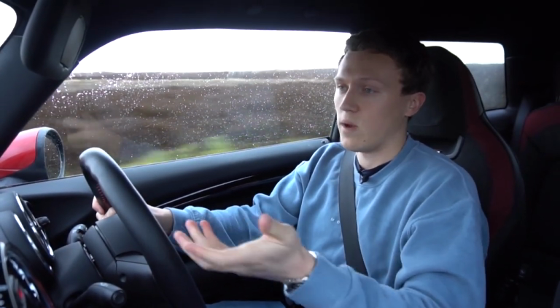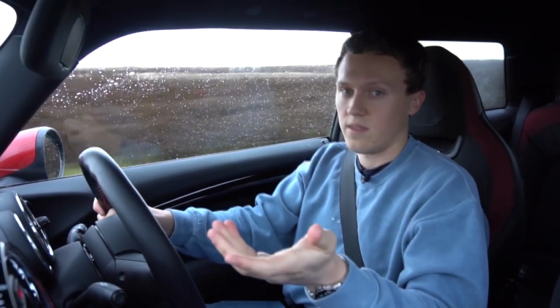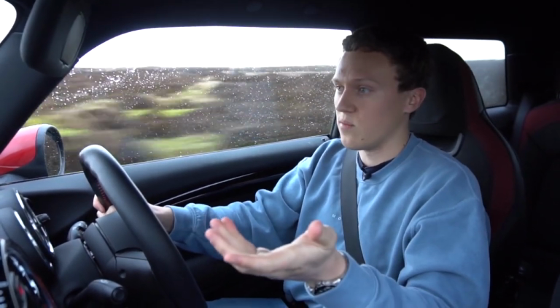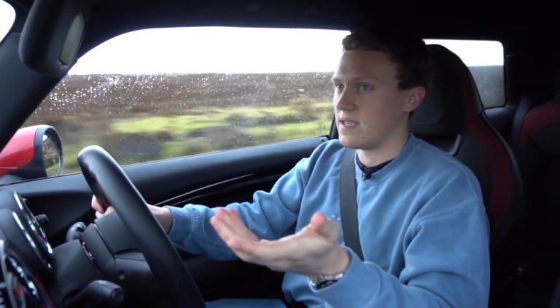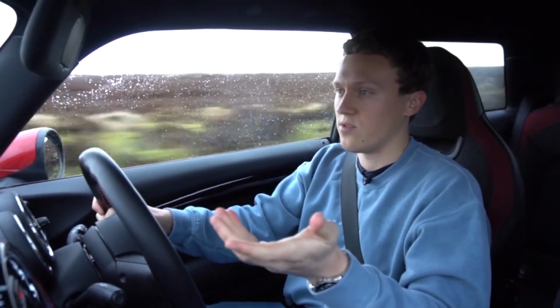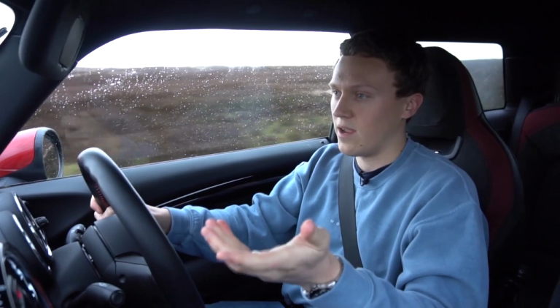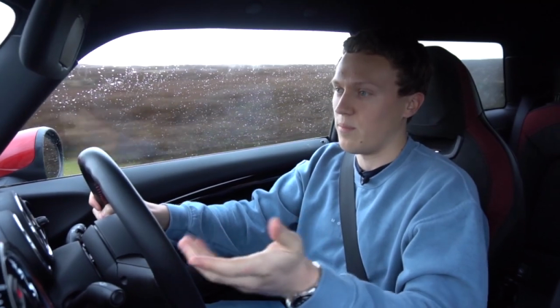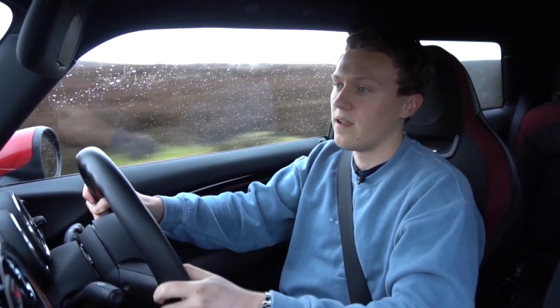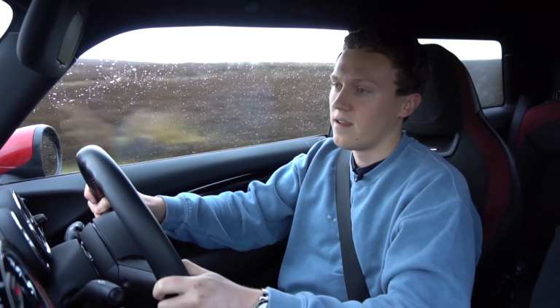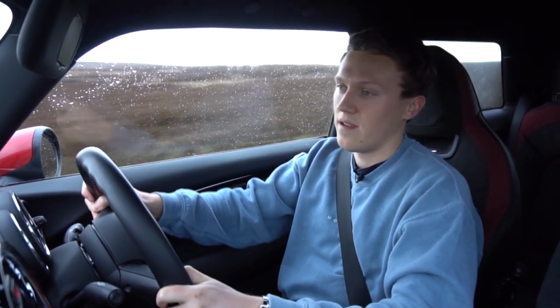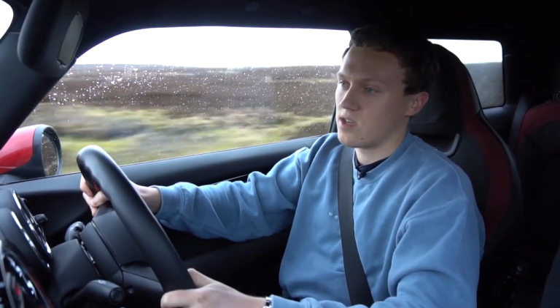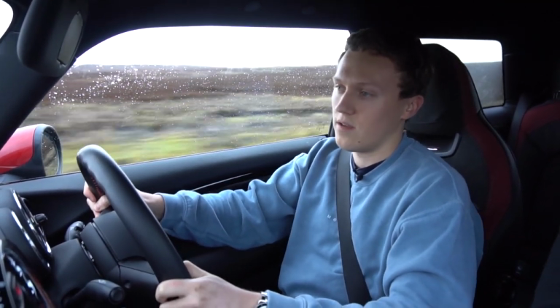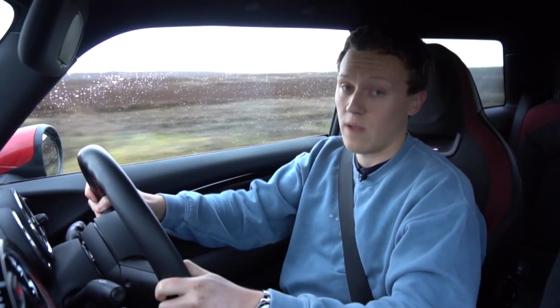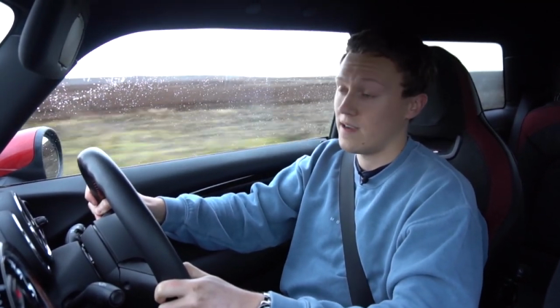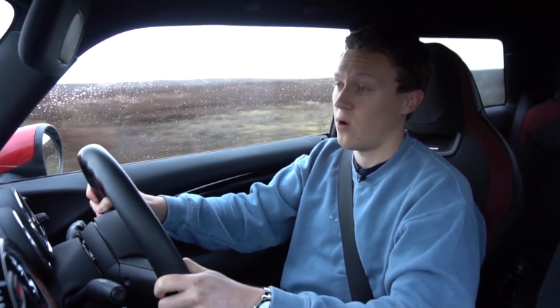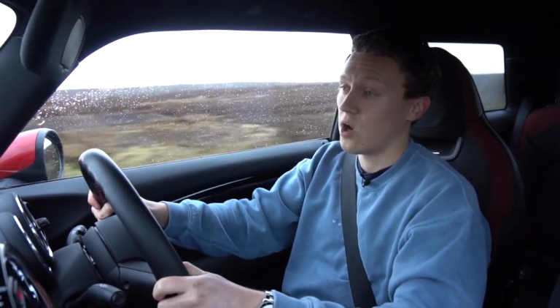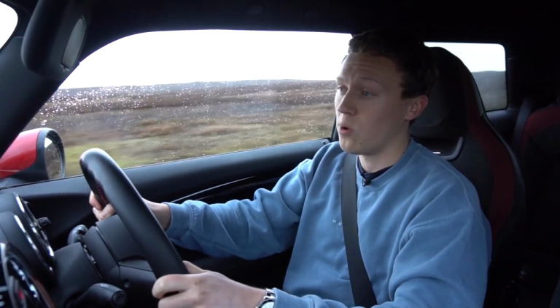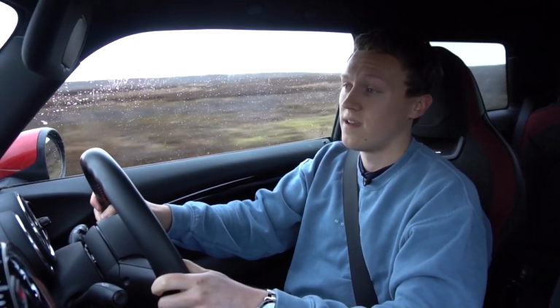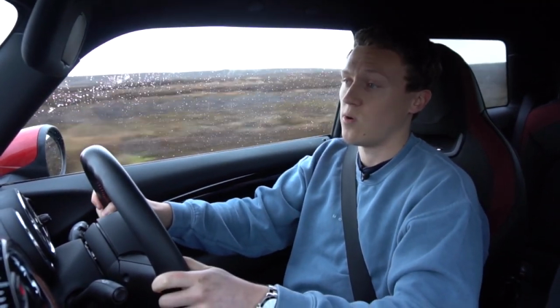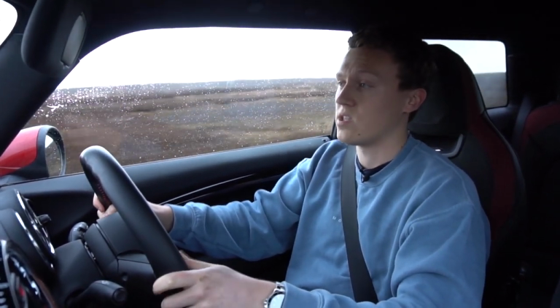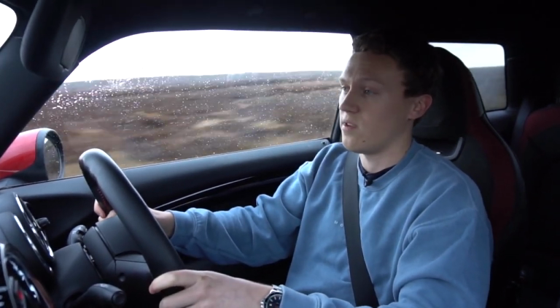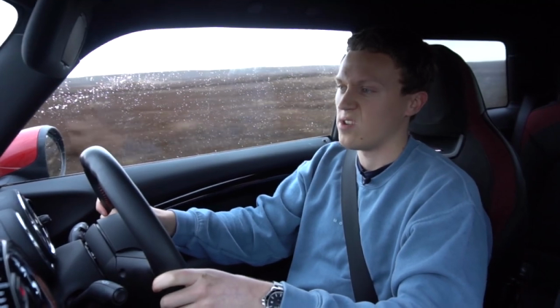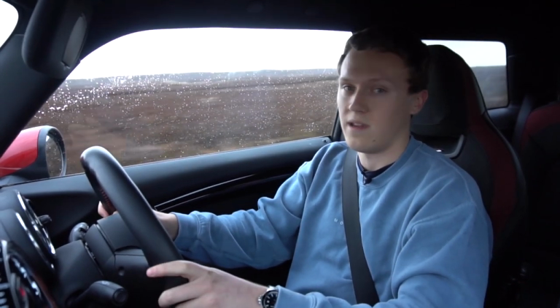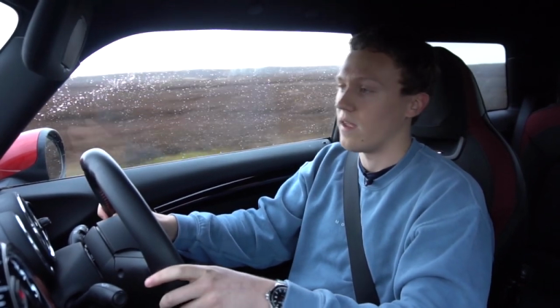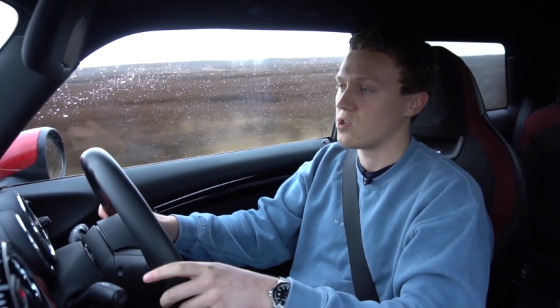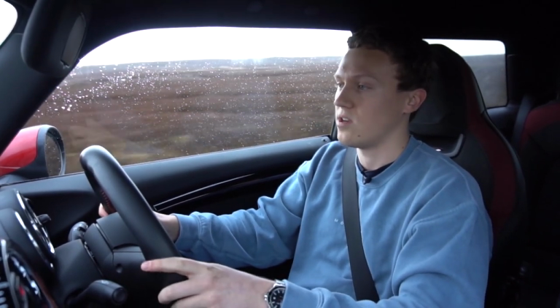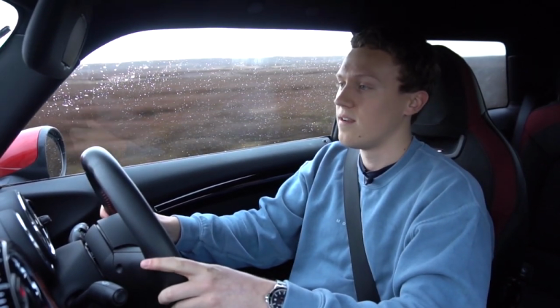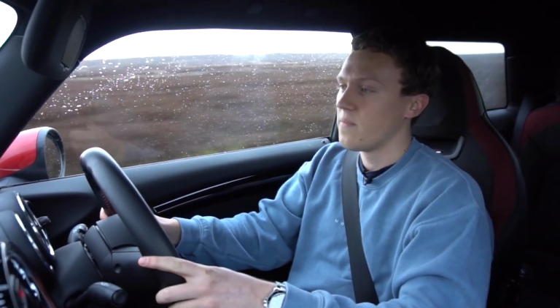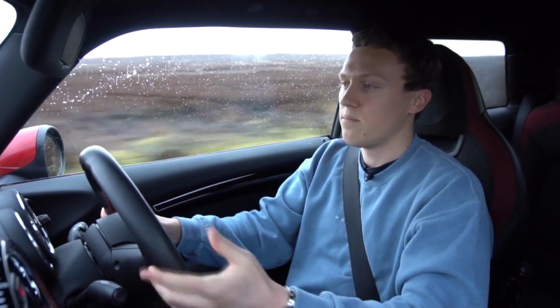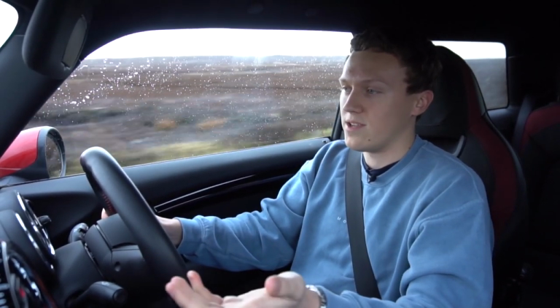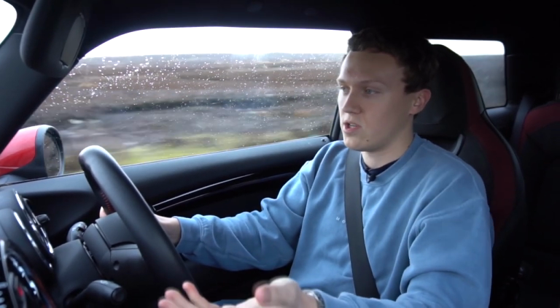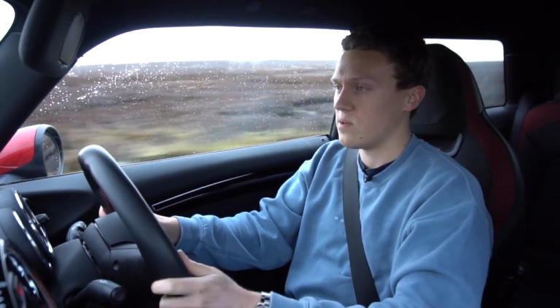In weather like this — you can probably see it's raining quite a bit, it's February, so it's cold — there's quite a bit of salt on the roads and really not that much traction, but it's just so usable.